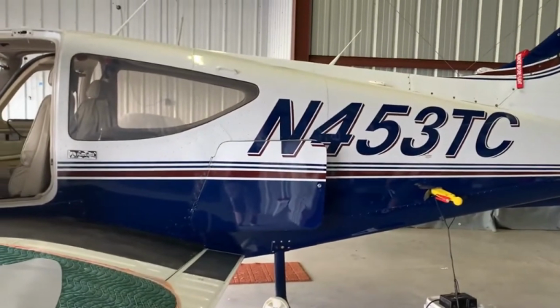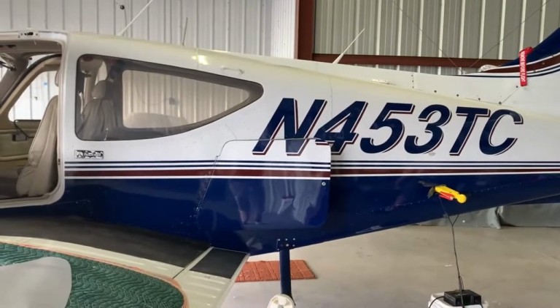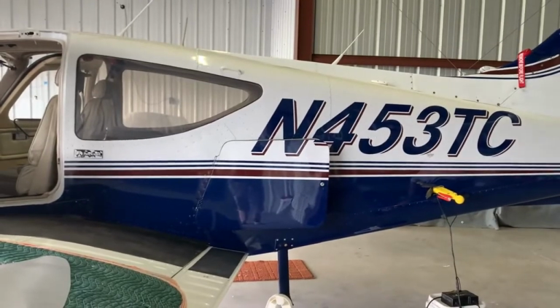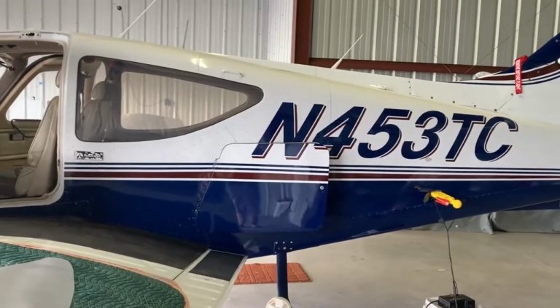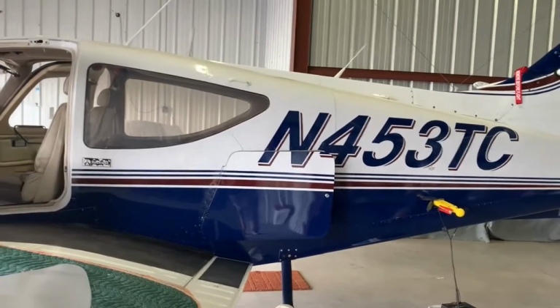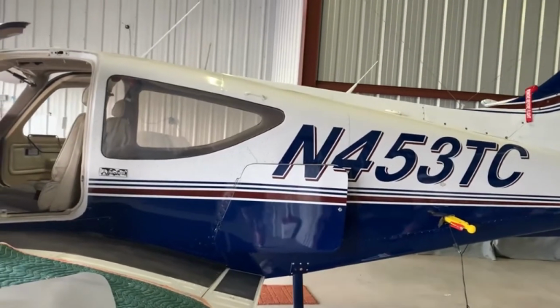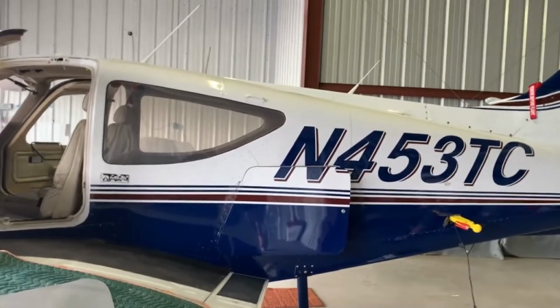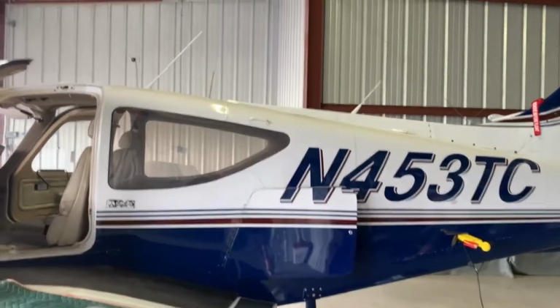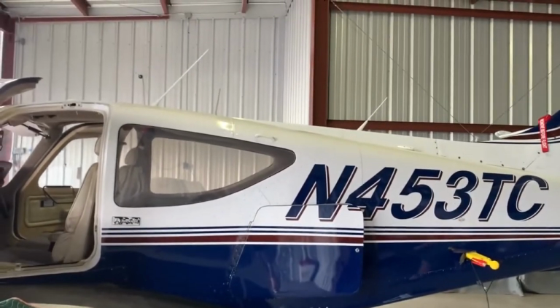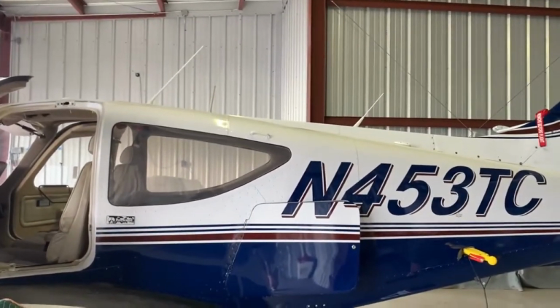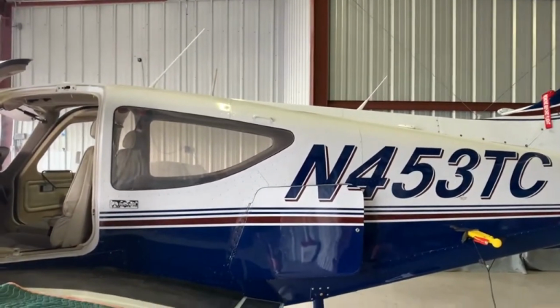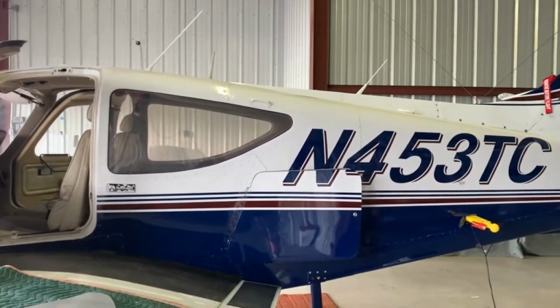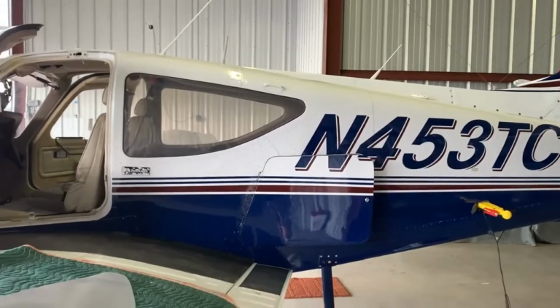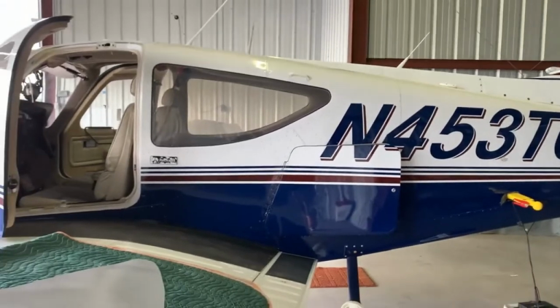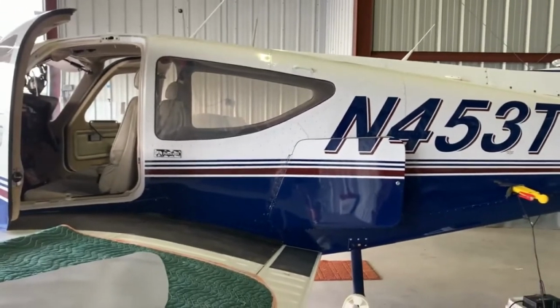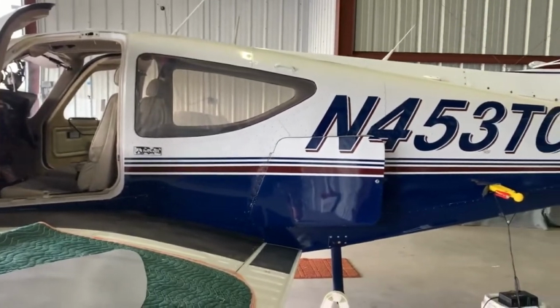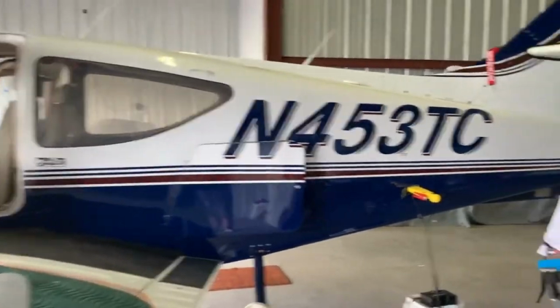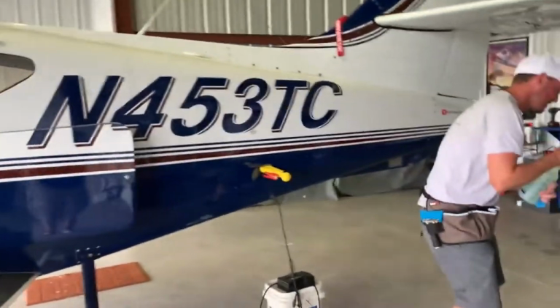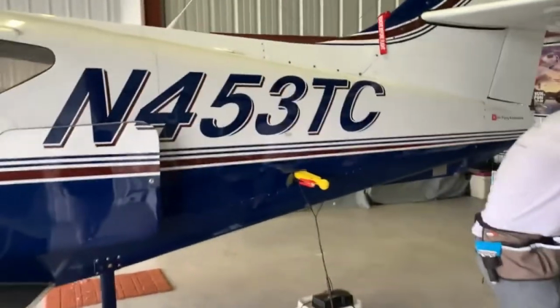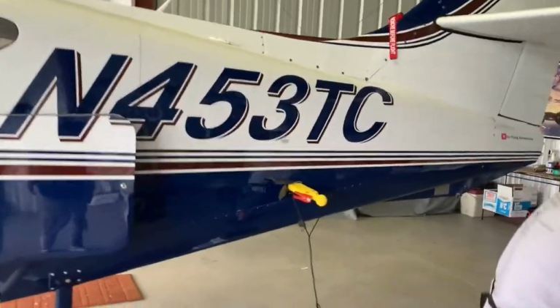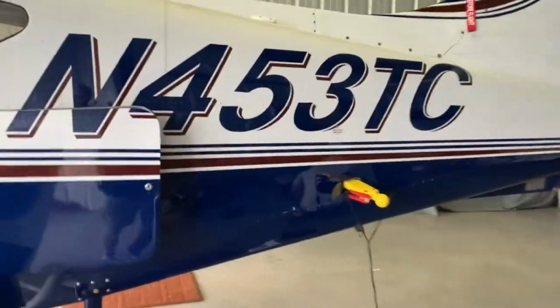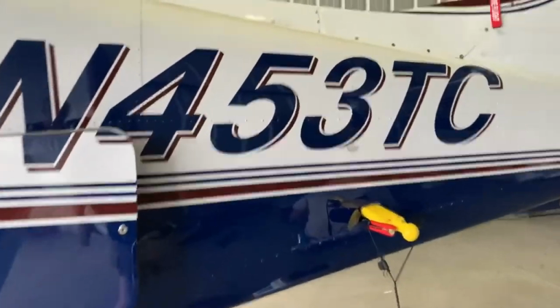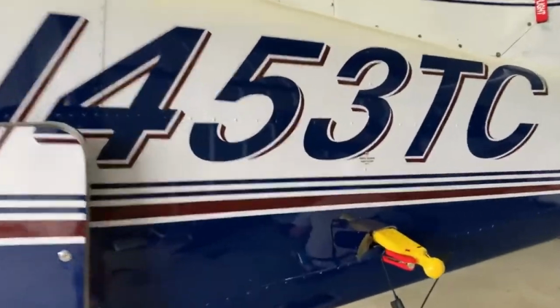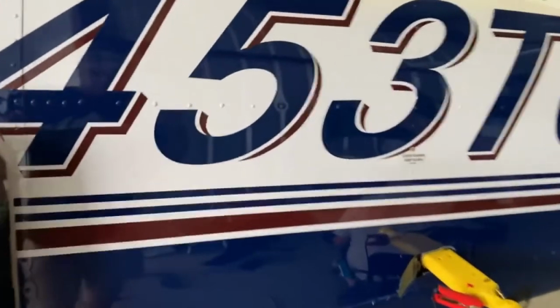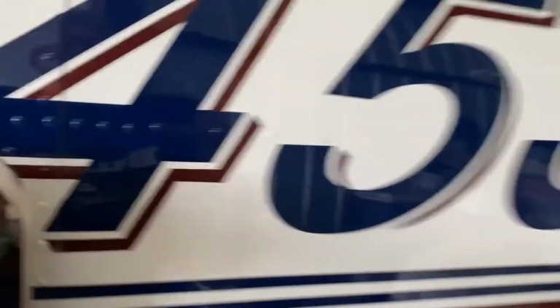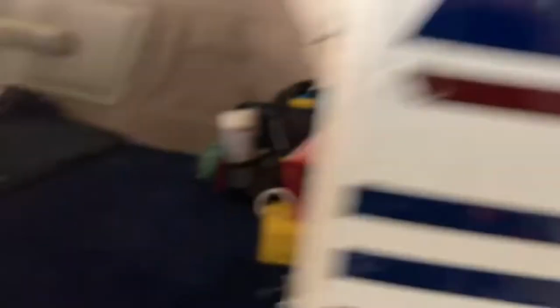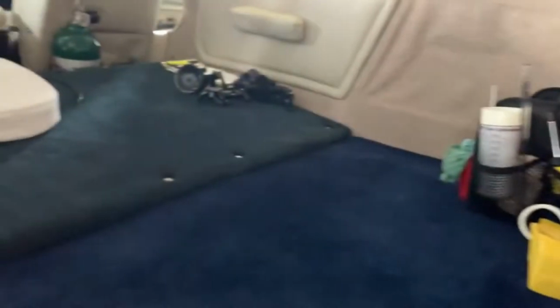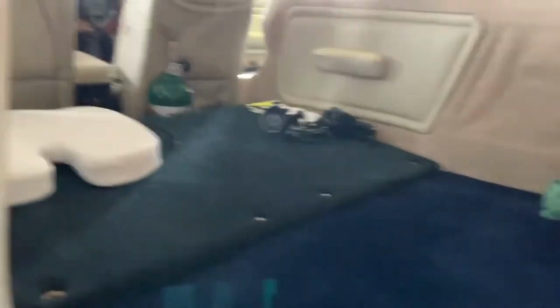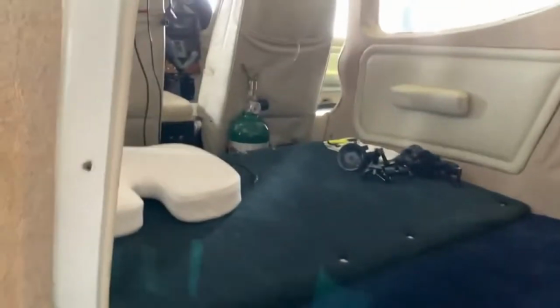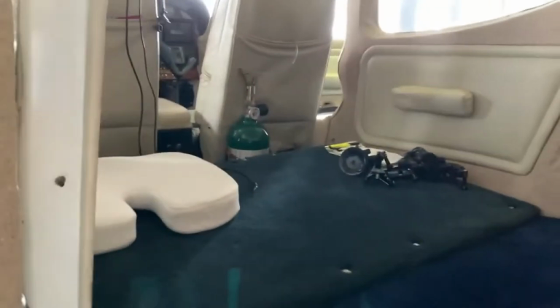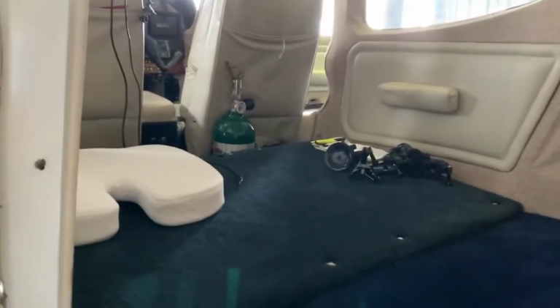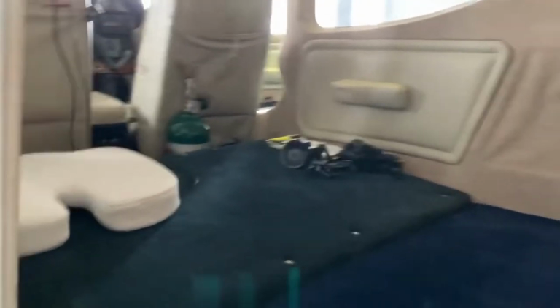I'm glad the plane is in station wagon mode with the back seats out — all the way to the back.